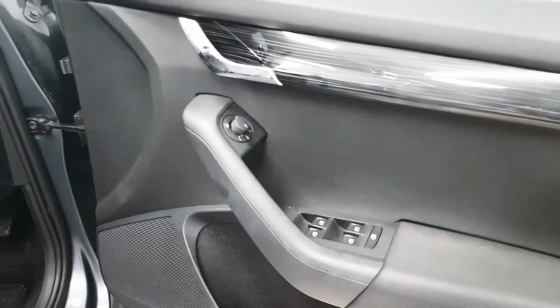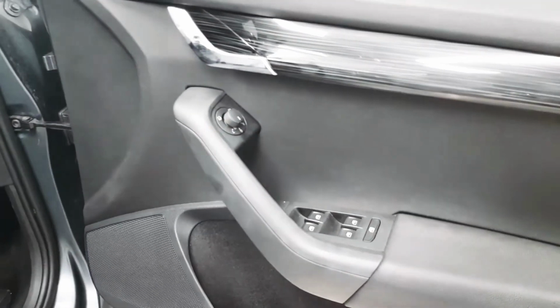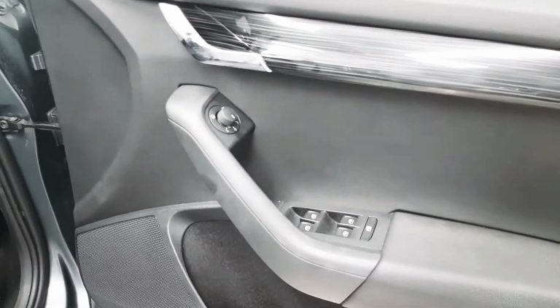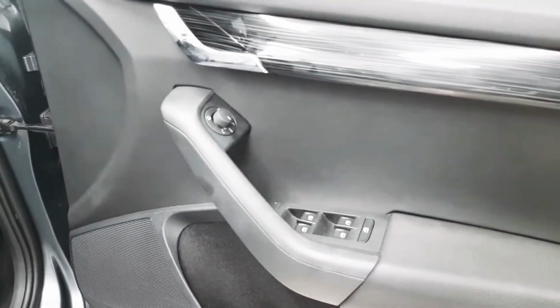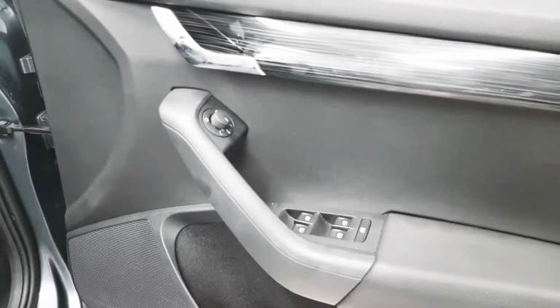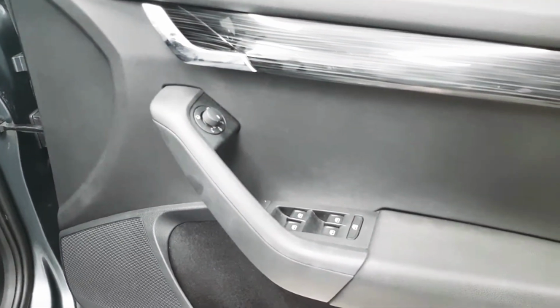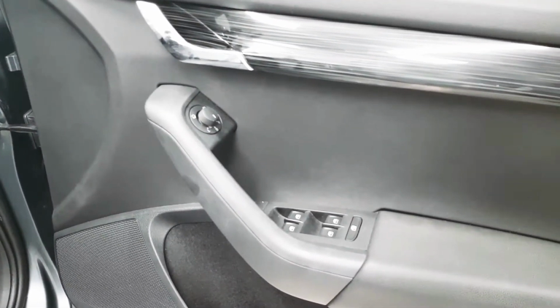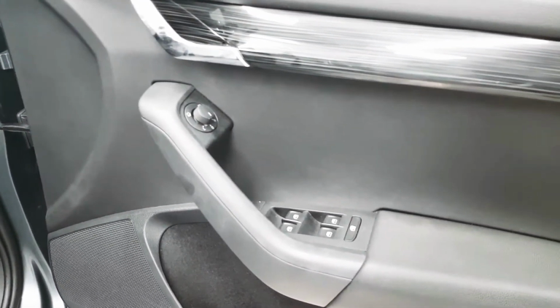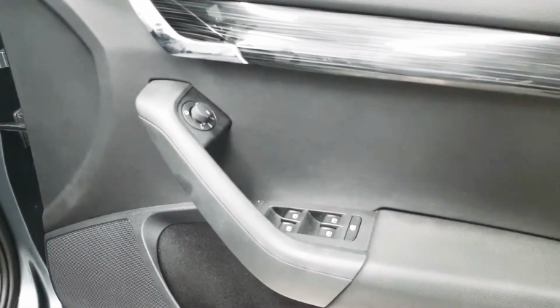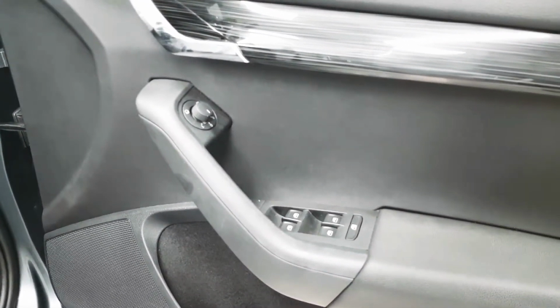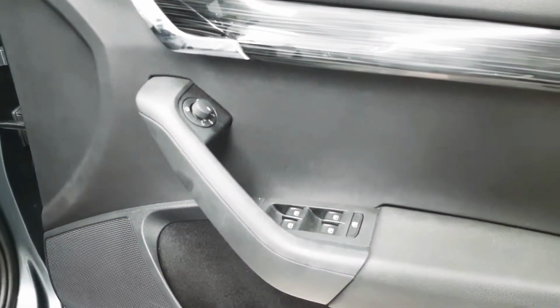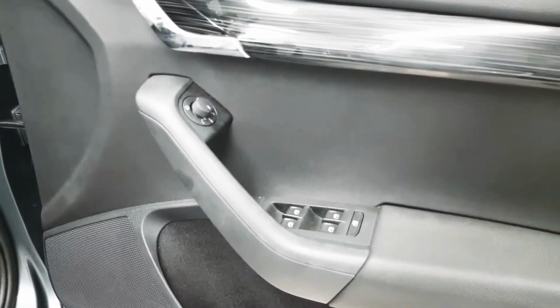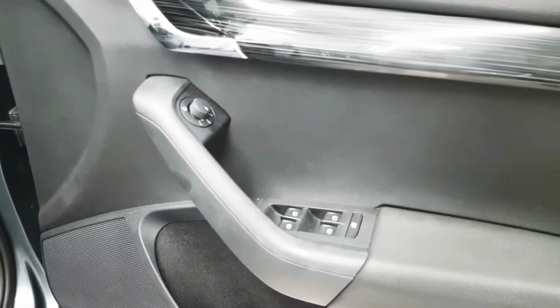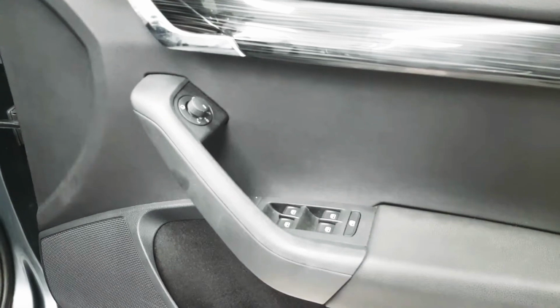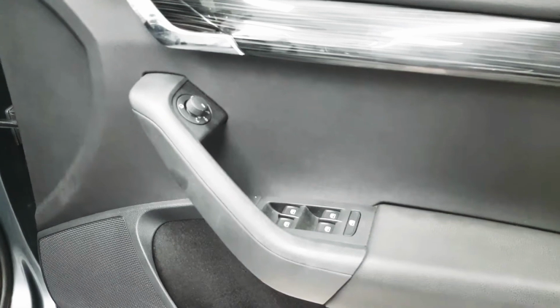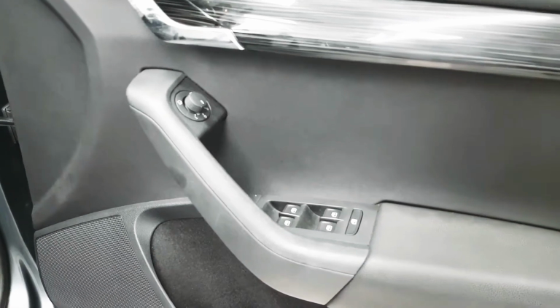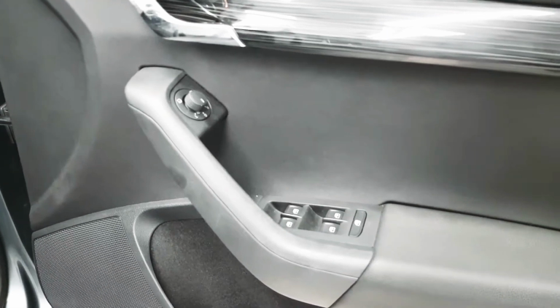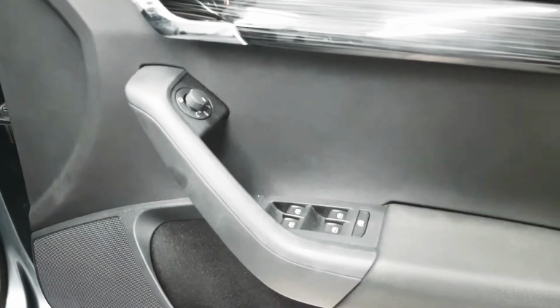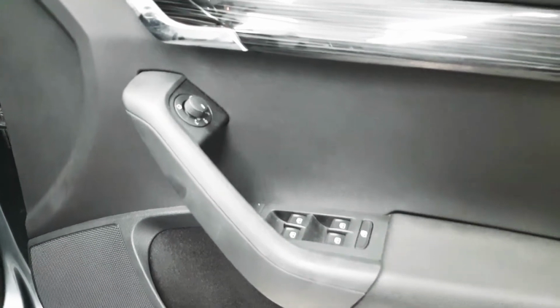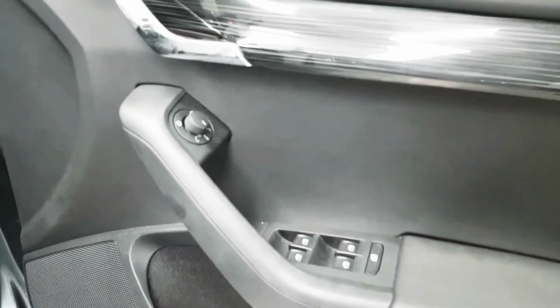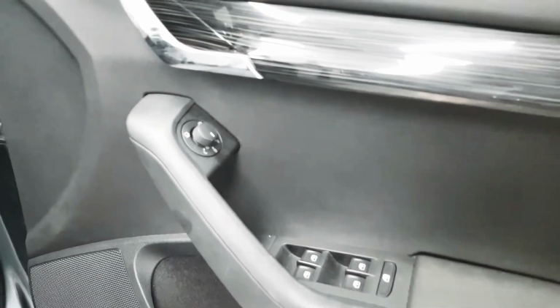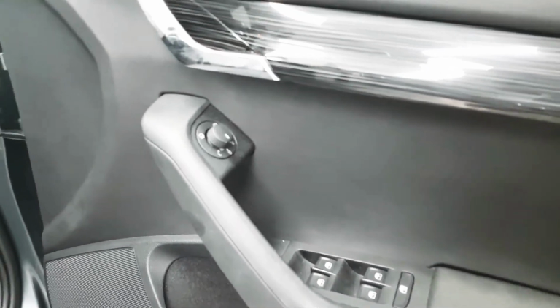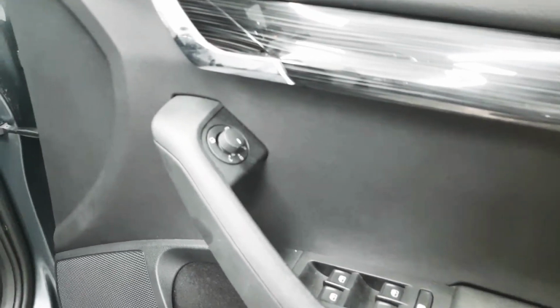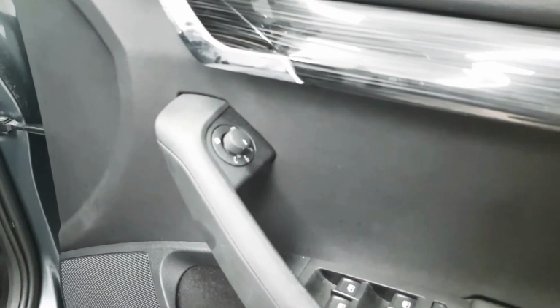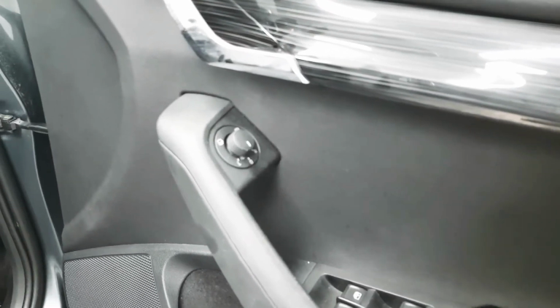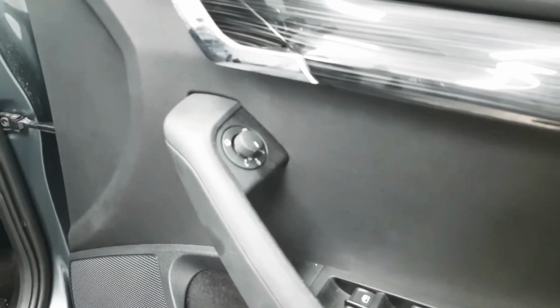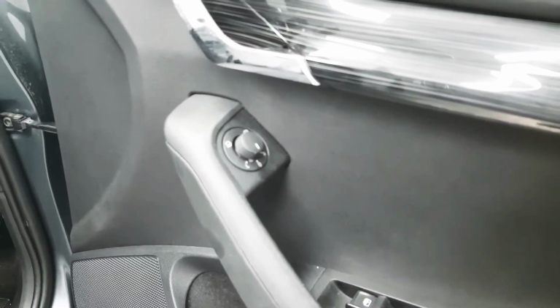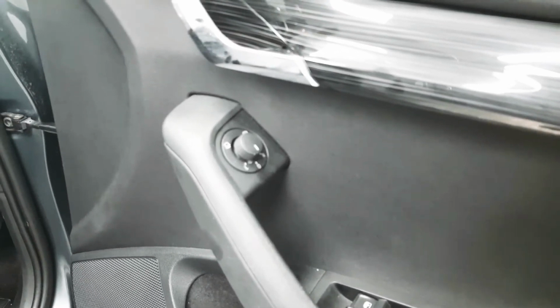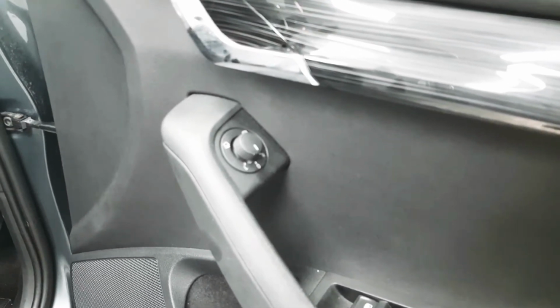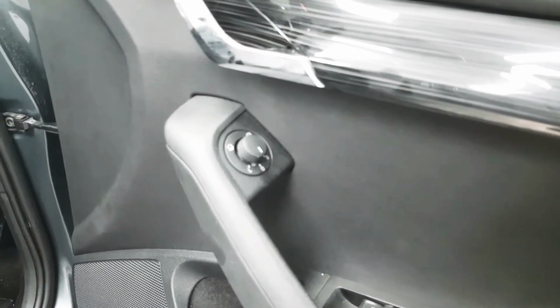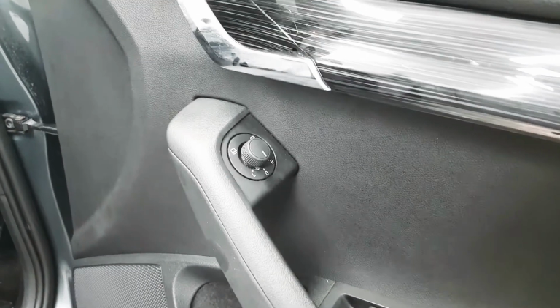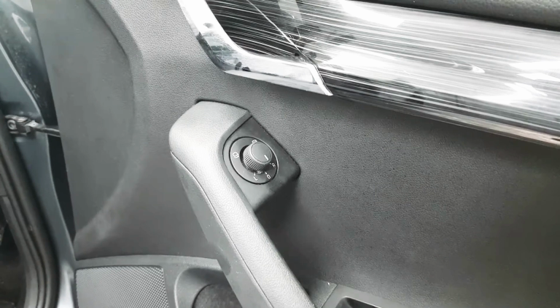On the driver's door you can see we've got controls here for the electric windows as well as rear window locks. We also have controls here for the mirrors which are also power folding.